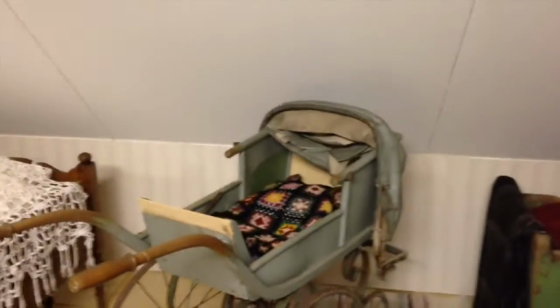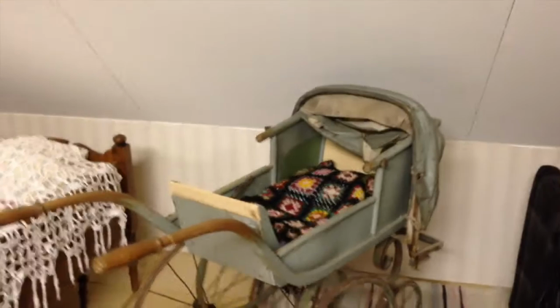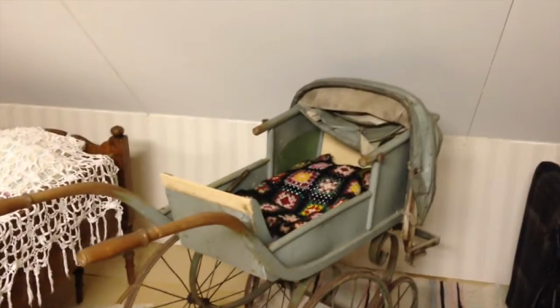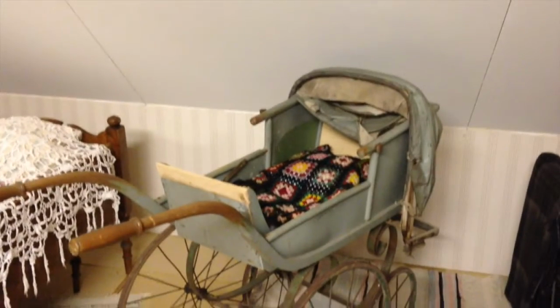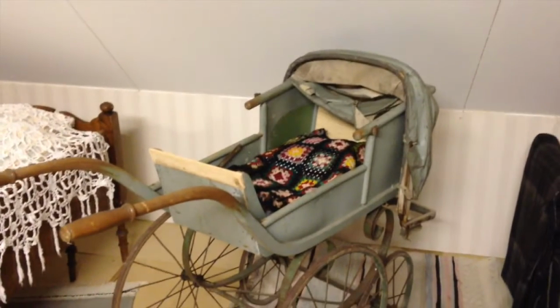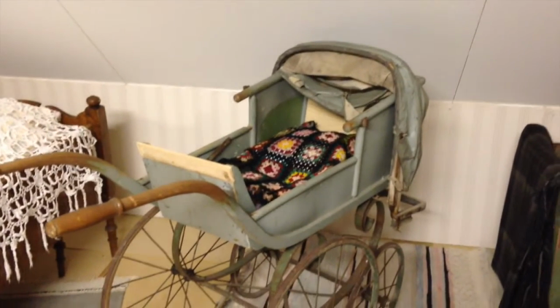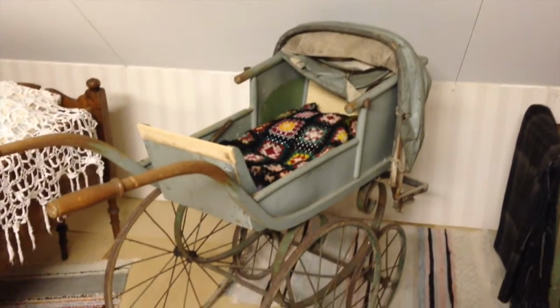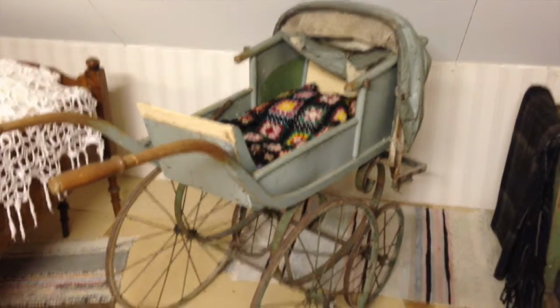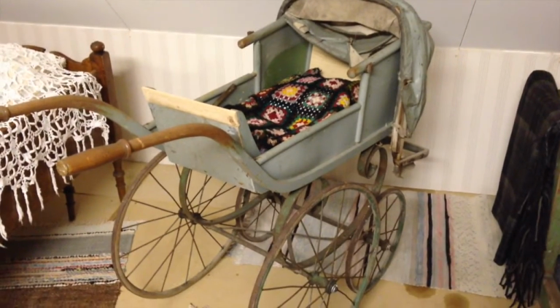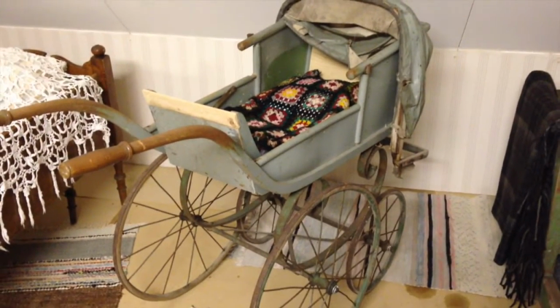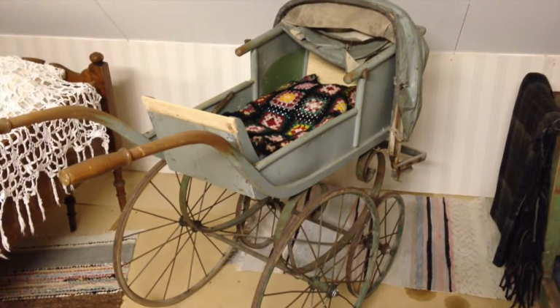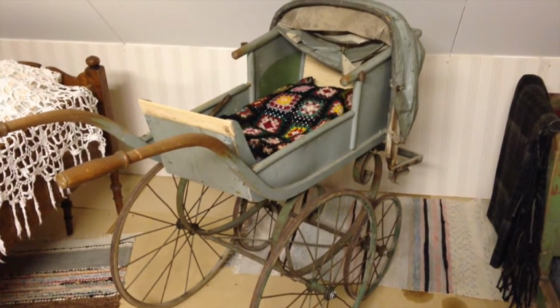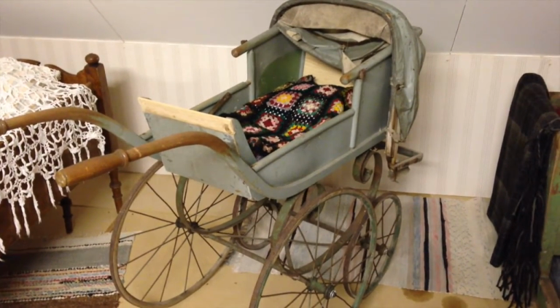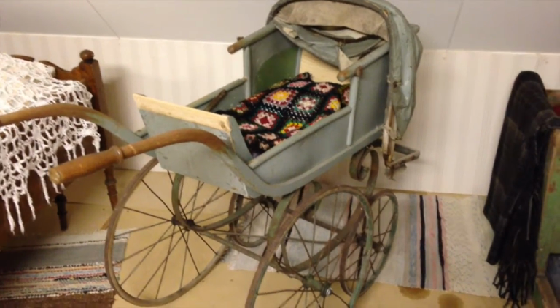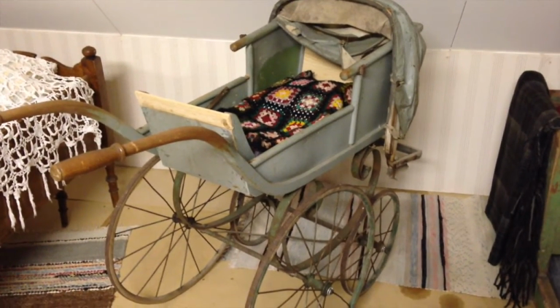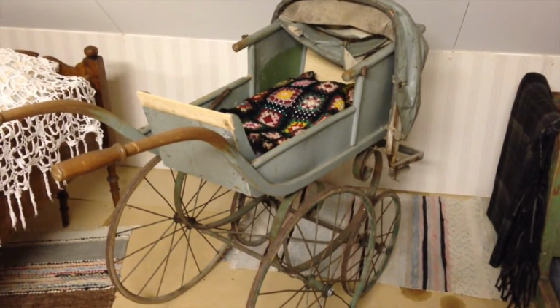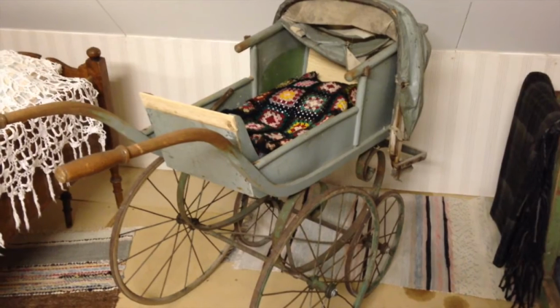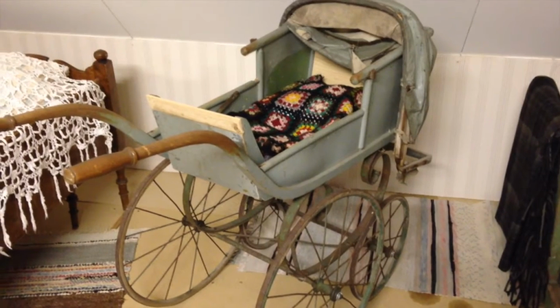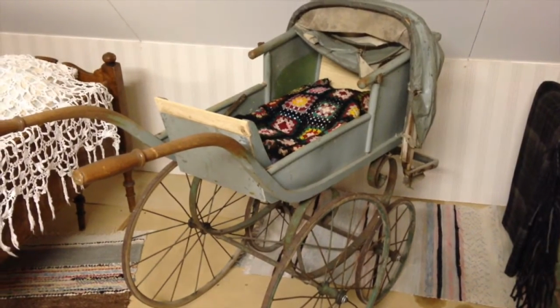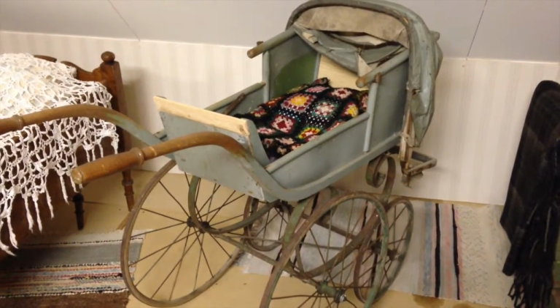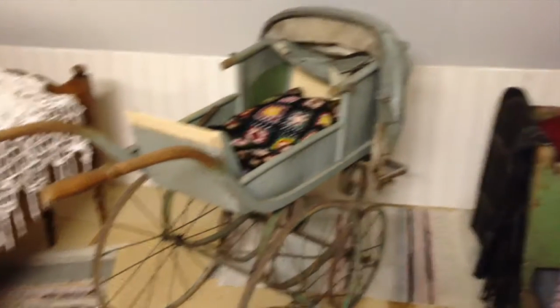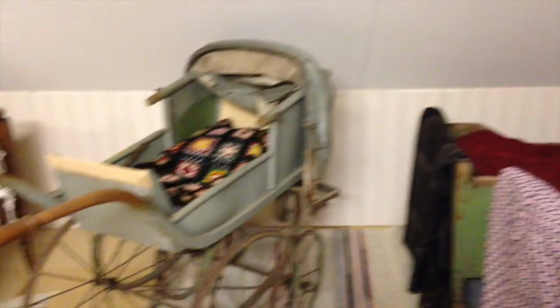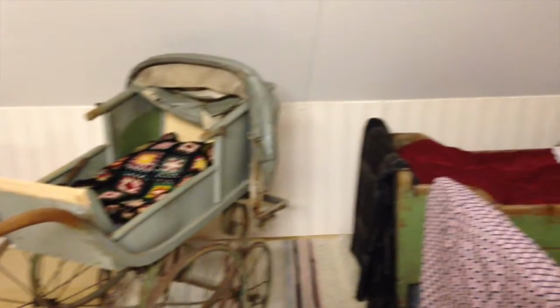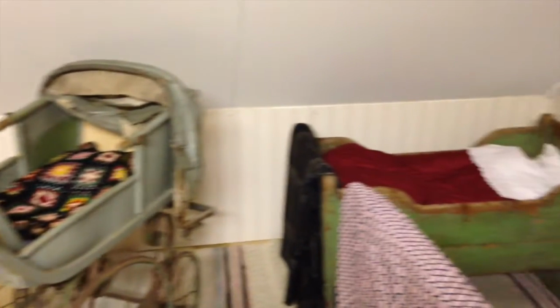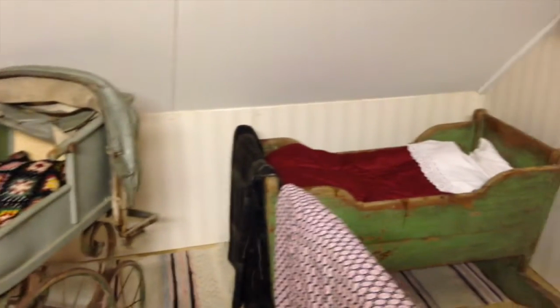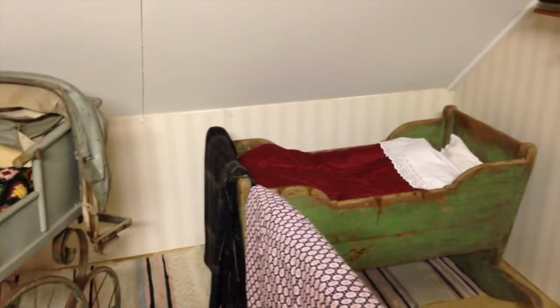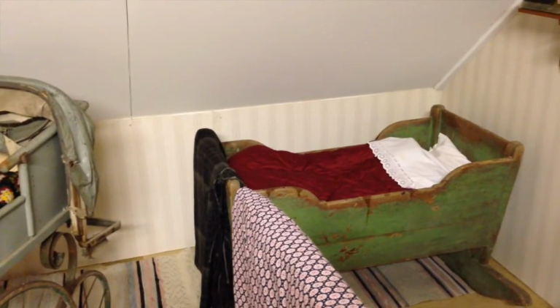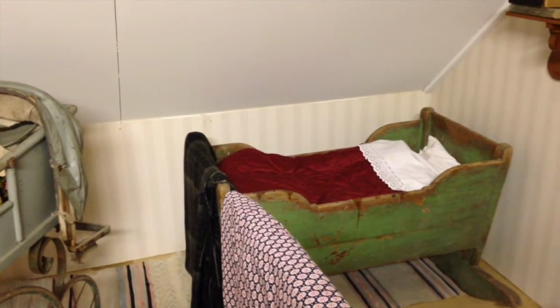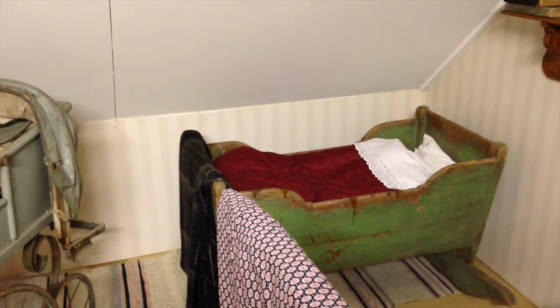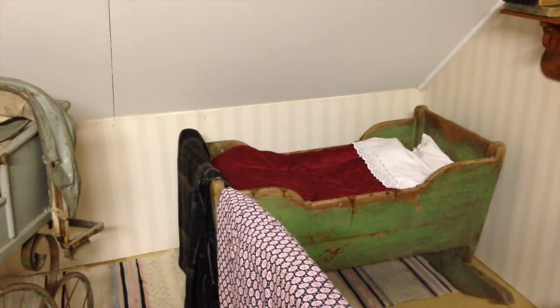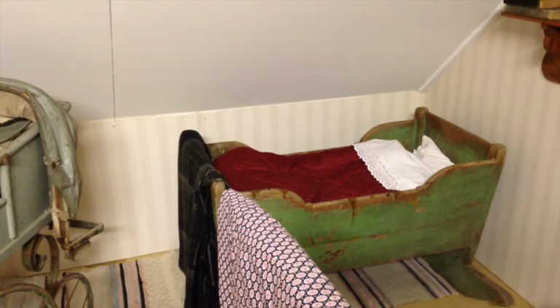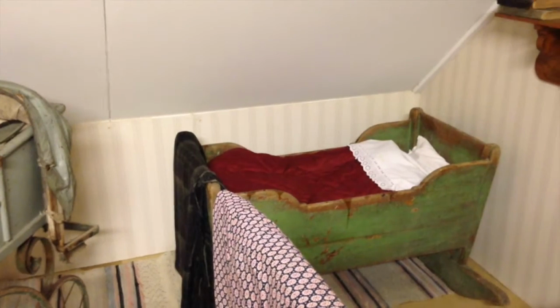Oh, look at the adorable little baby carriage. This is much cuter than baby carriages today. And there's the baby's cradle, most likely made with lead paint.